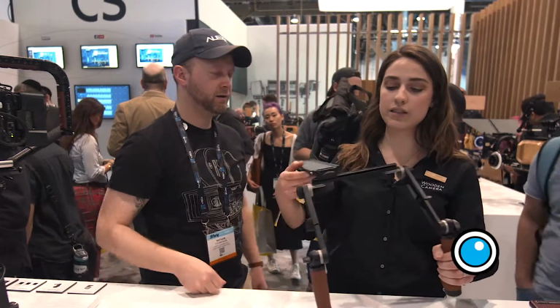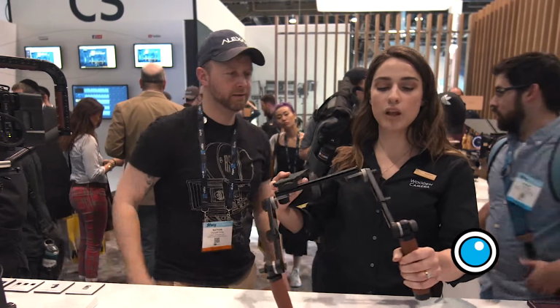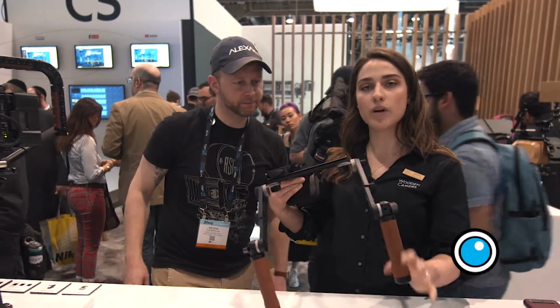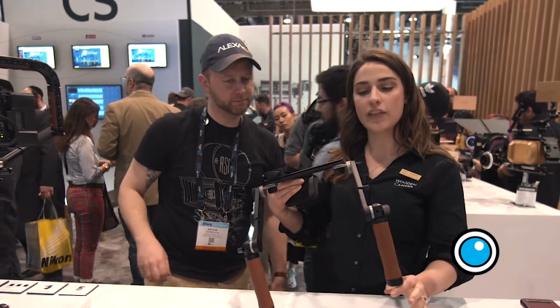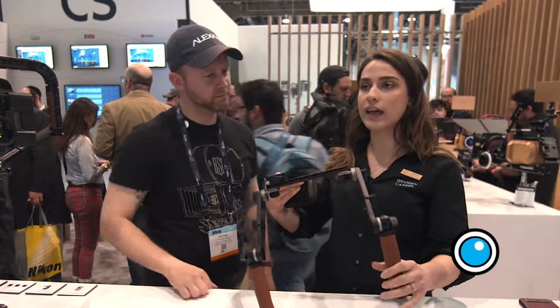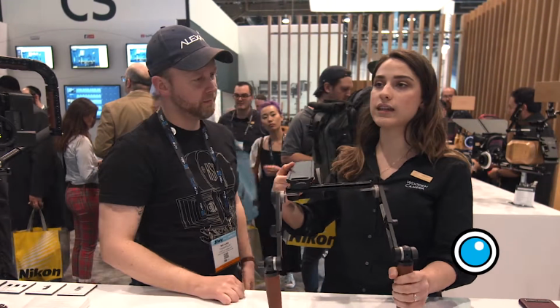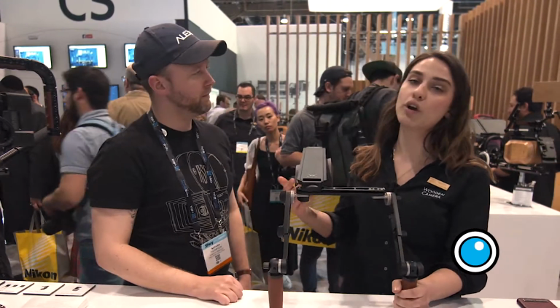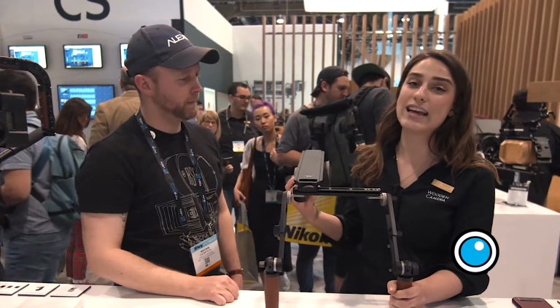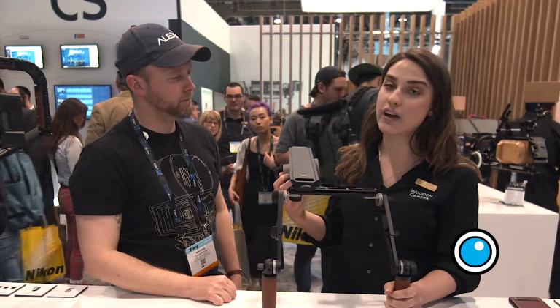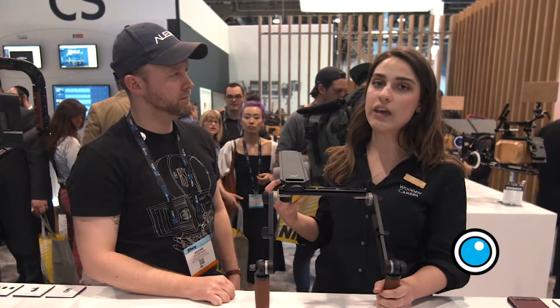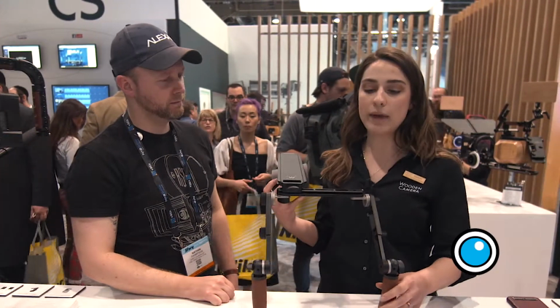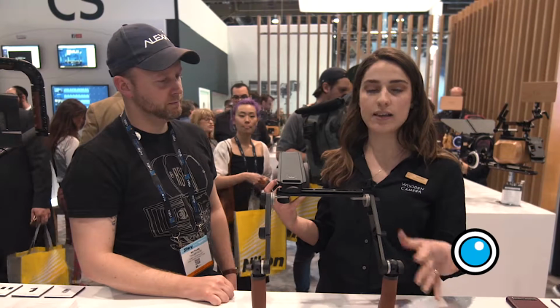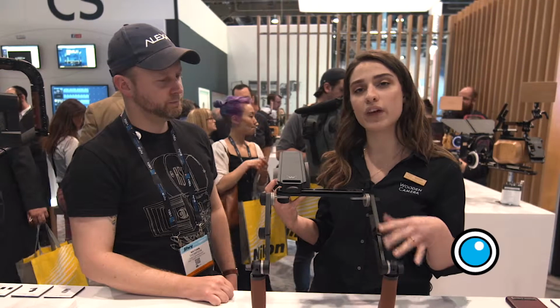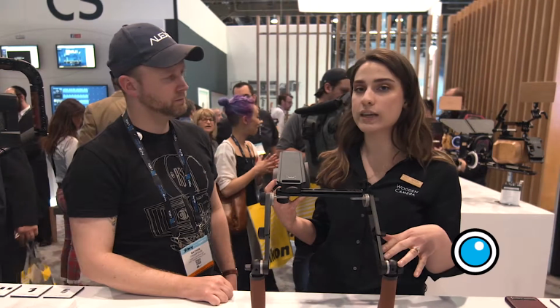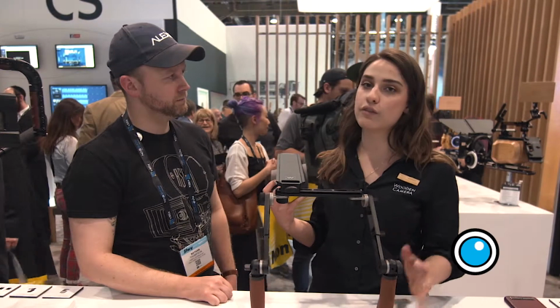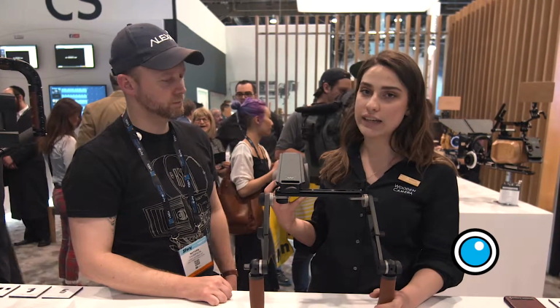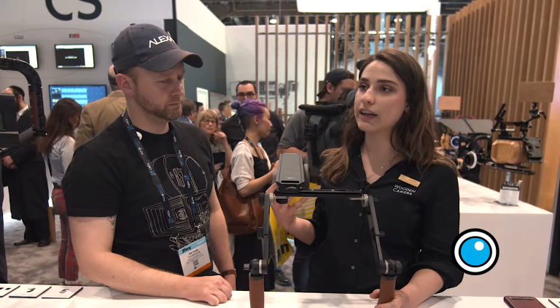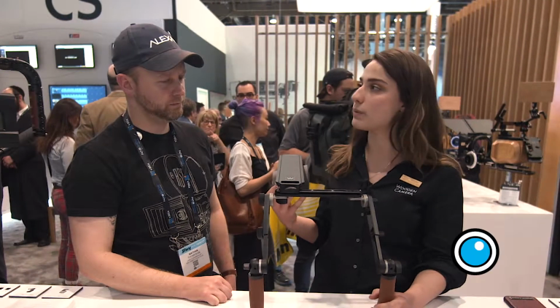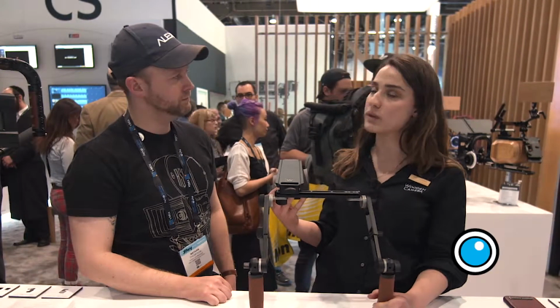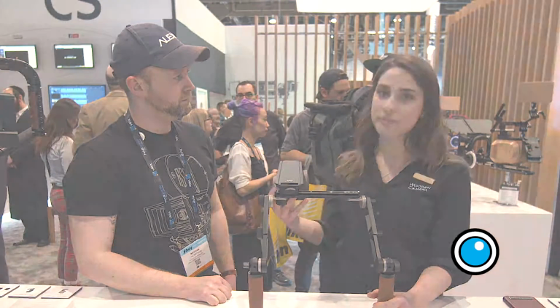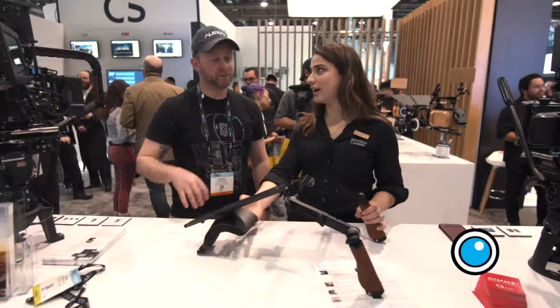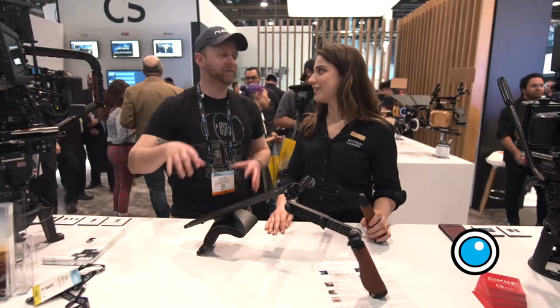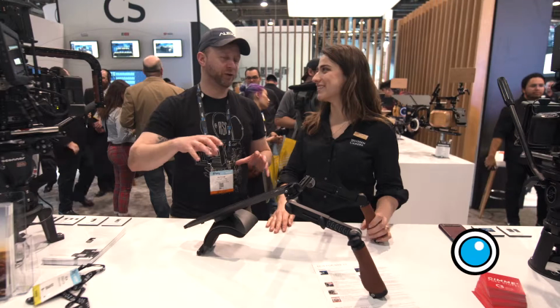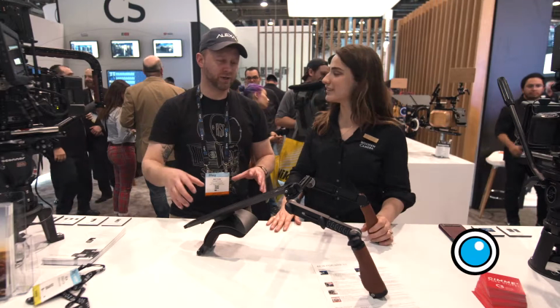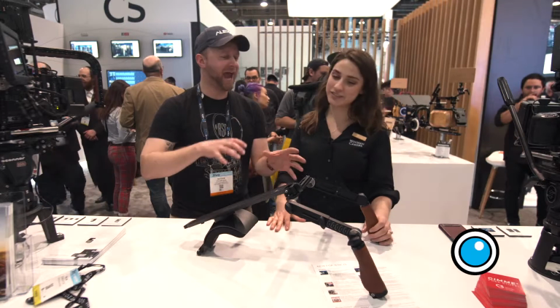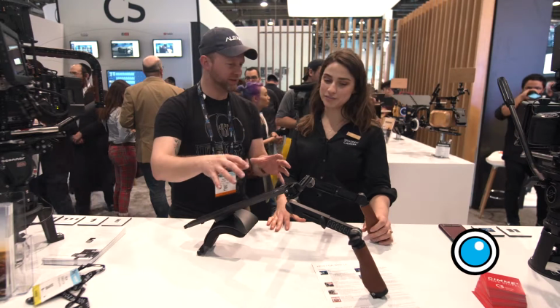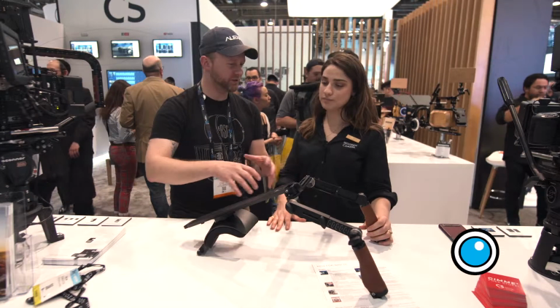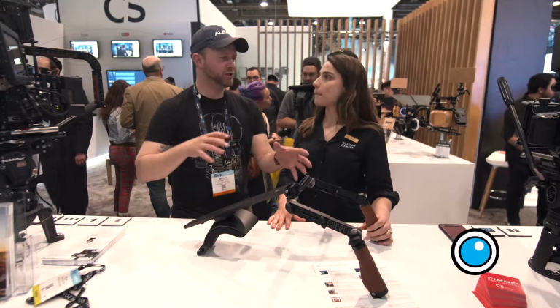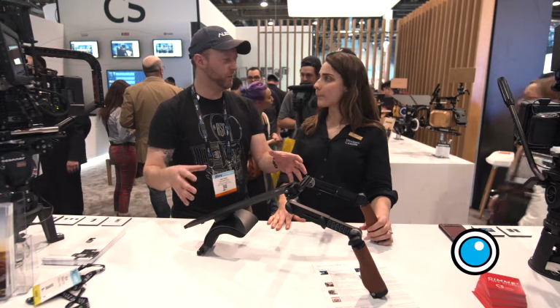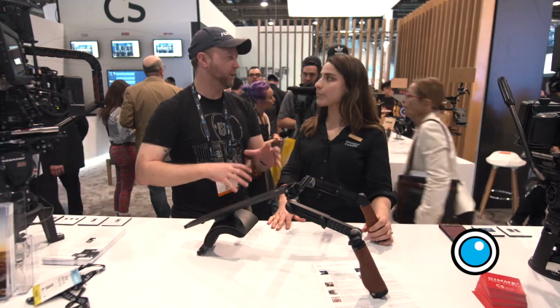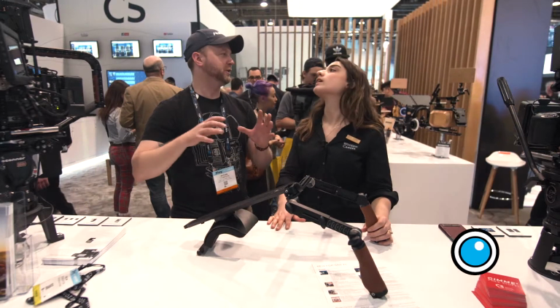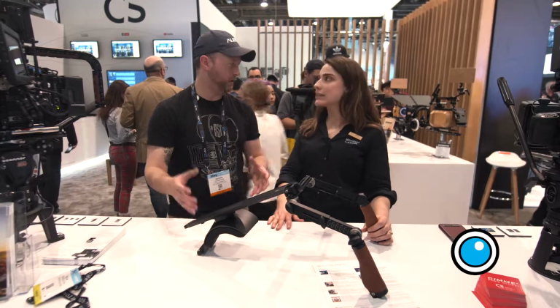It's available in rubber and leather. The Pro is $995 and the base, which doesn't have the arms, is $499. It'll be shipping the first week of May. There's been a lot of effort towards adding features, reducing weight, and also reducing price.